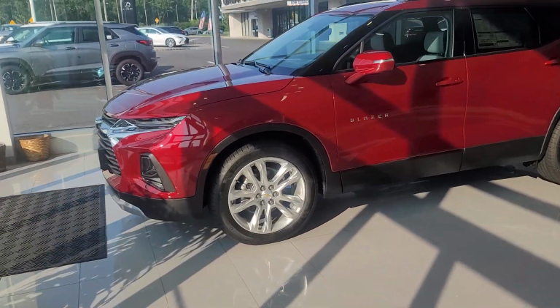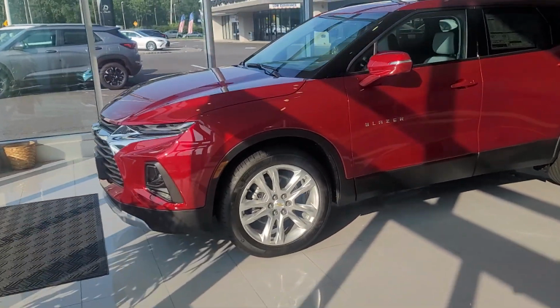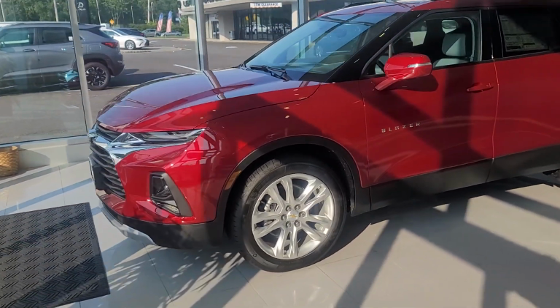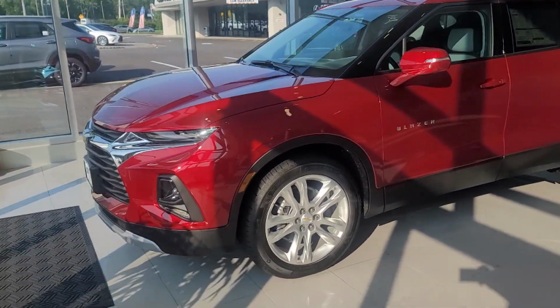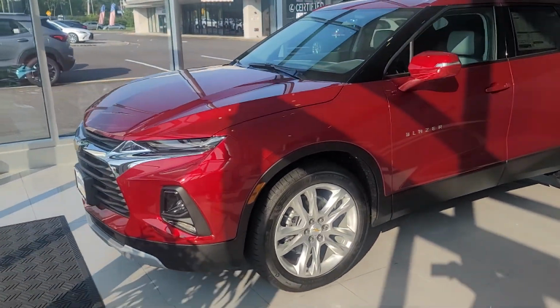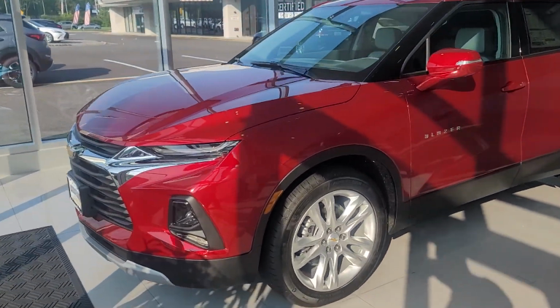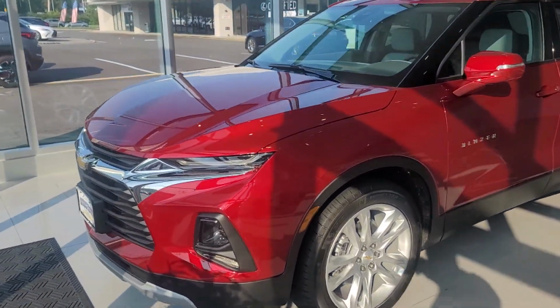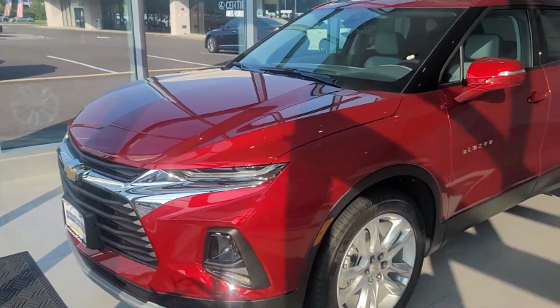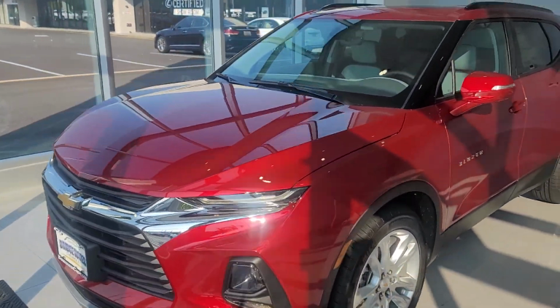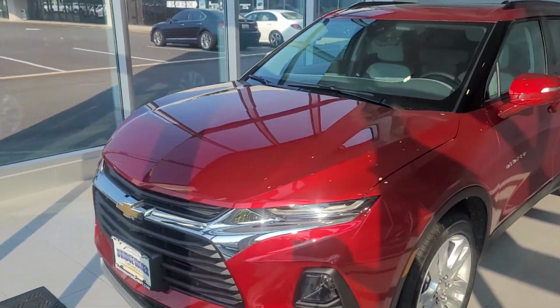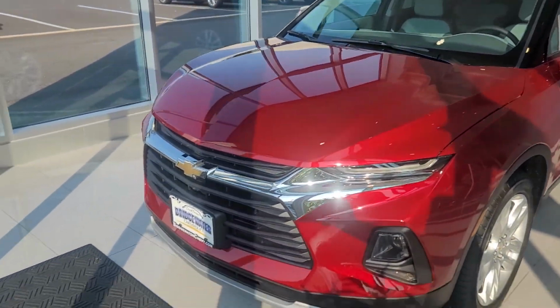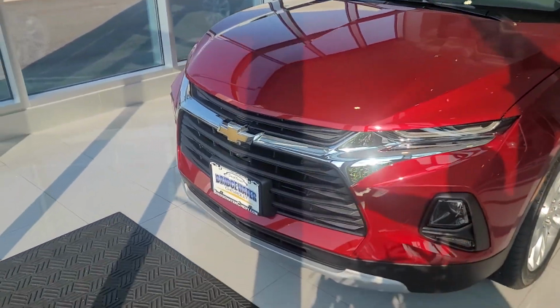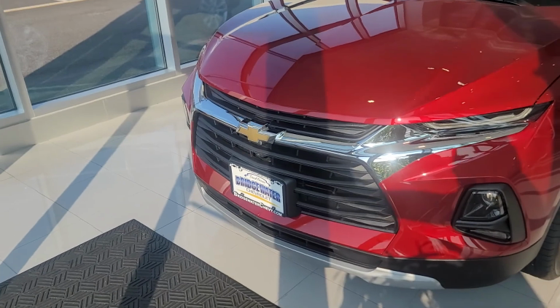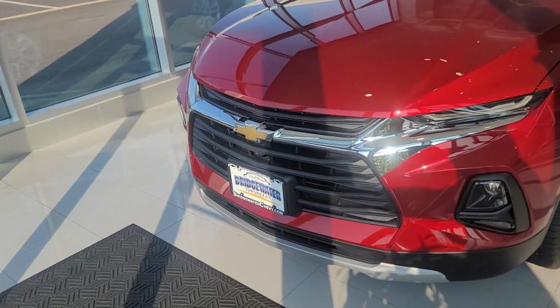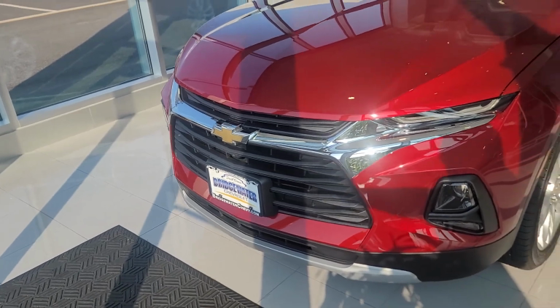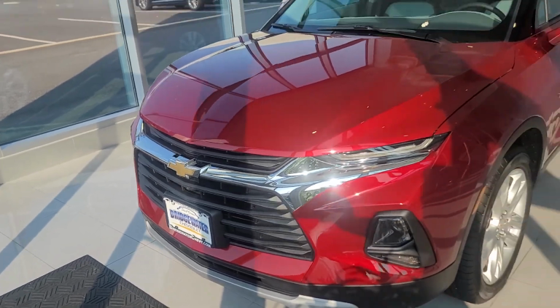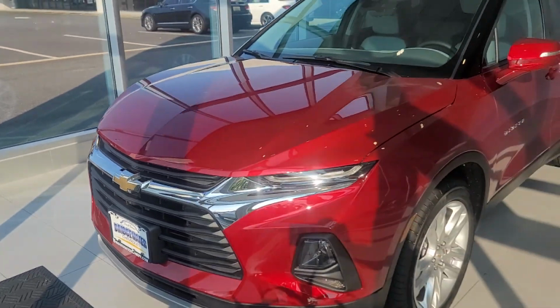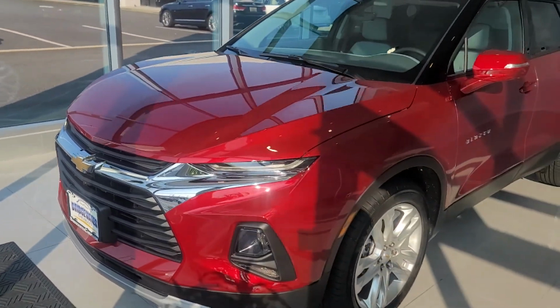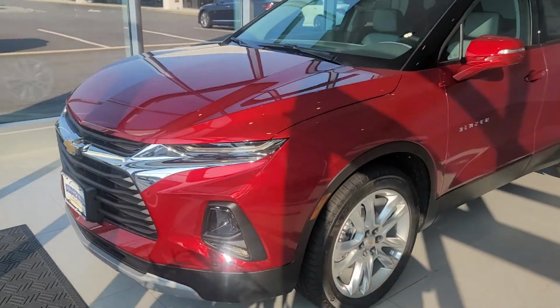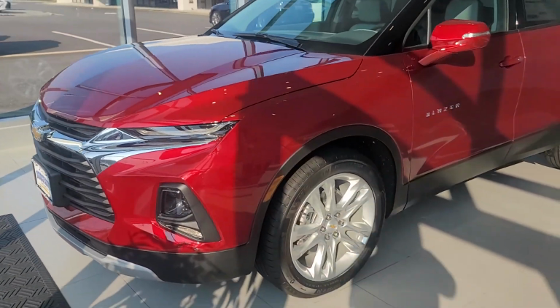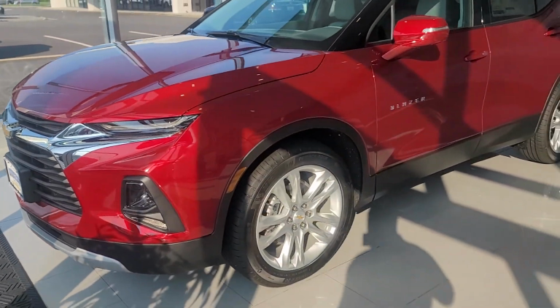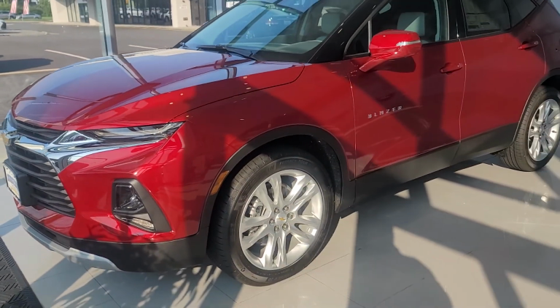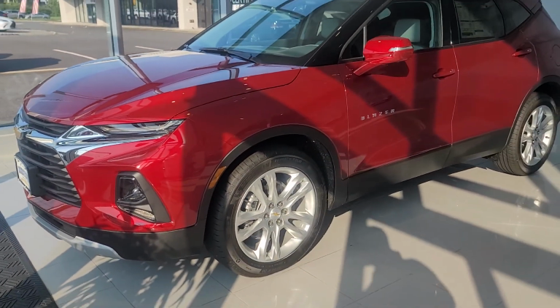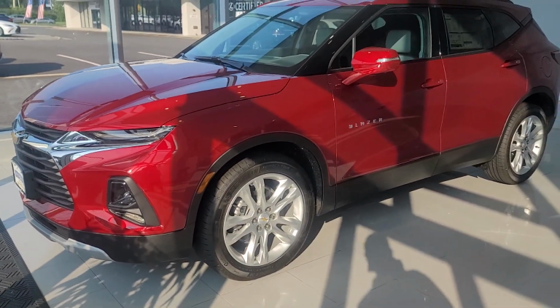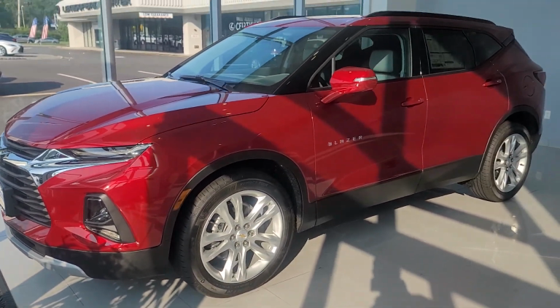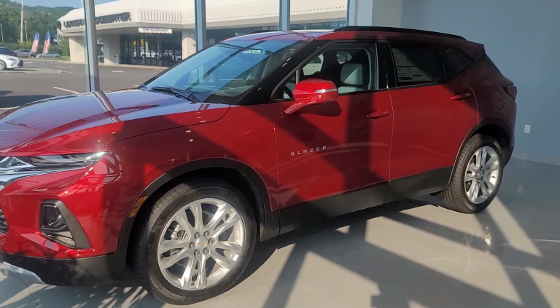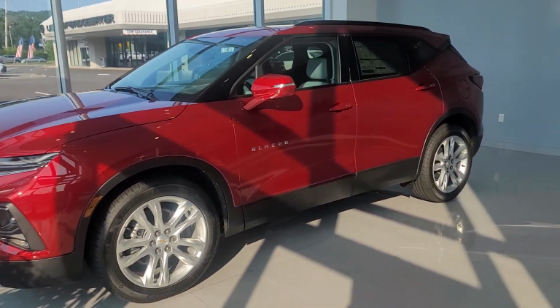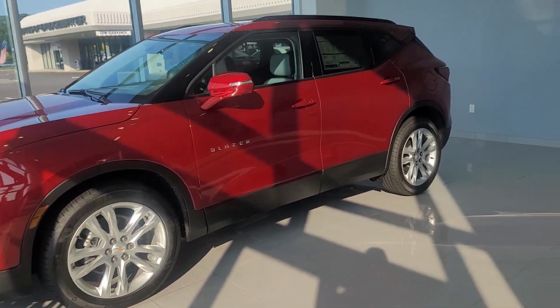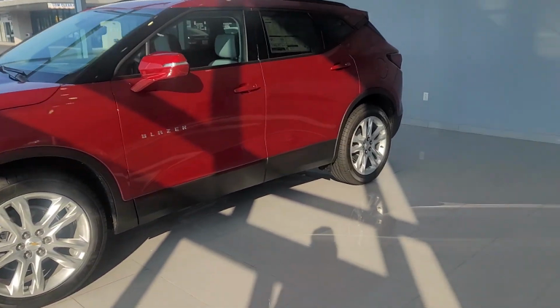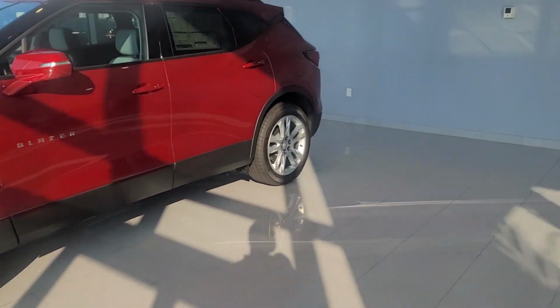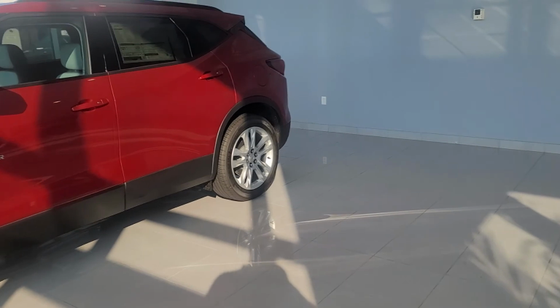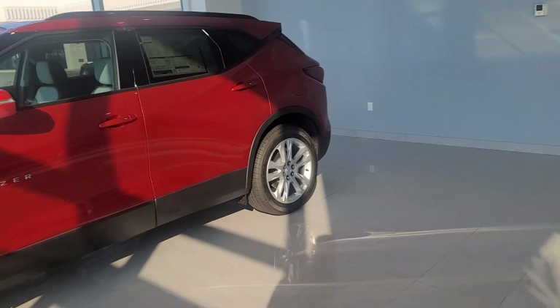Hi Rob, Saeed Naqvi here at Bridgewater Chevrolet. We just spoke over the phone. Thank you for inquiring with us and giving us an opportunity to earn your business.